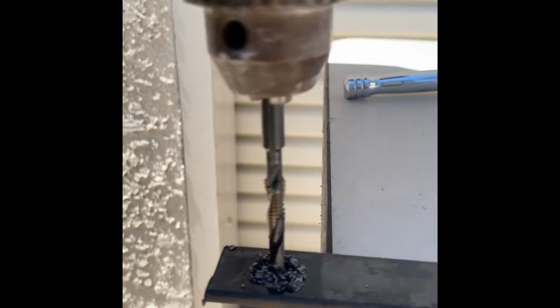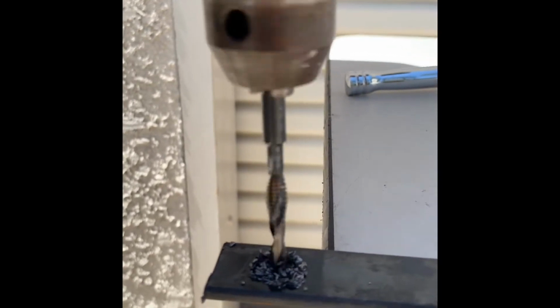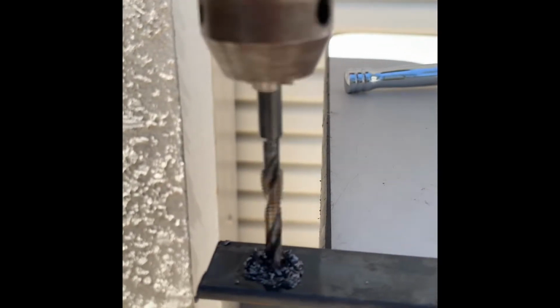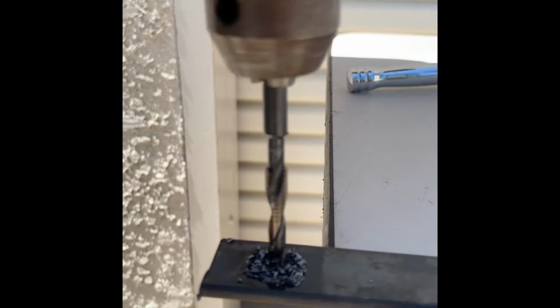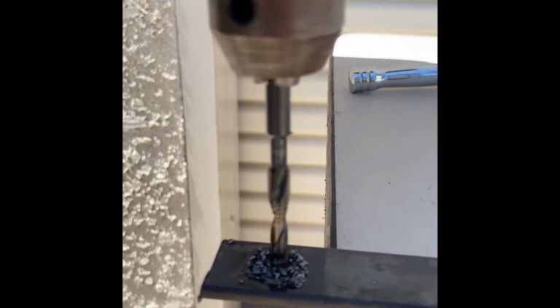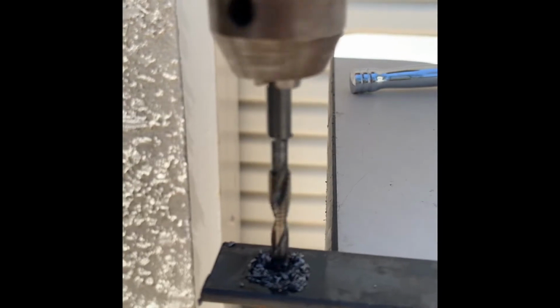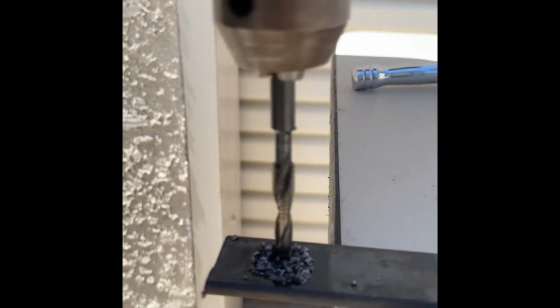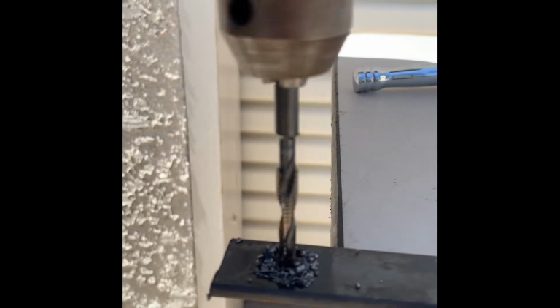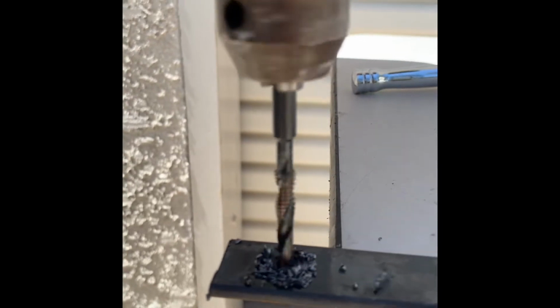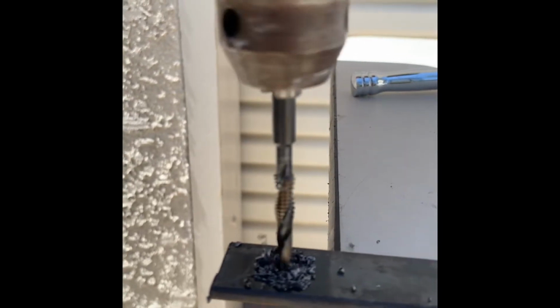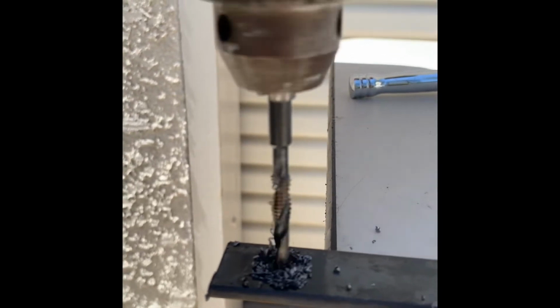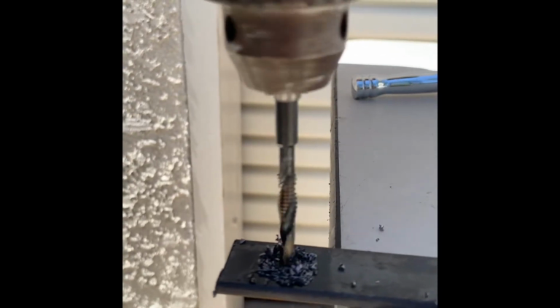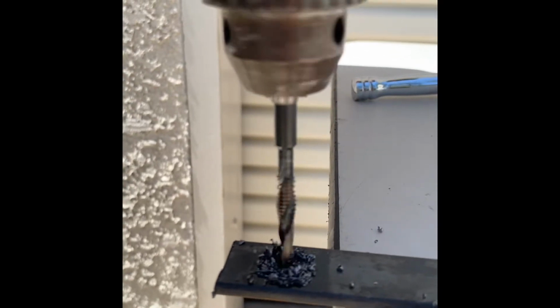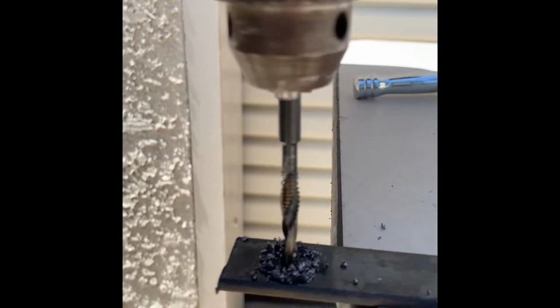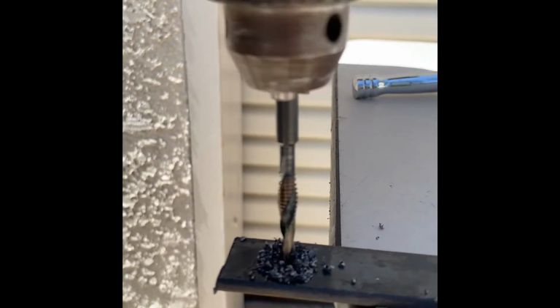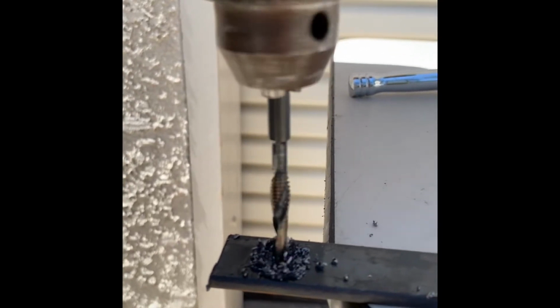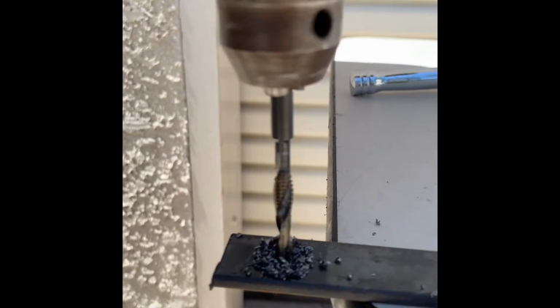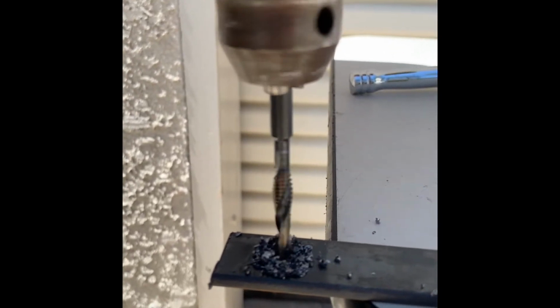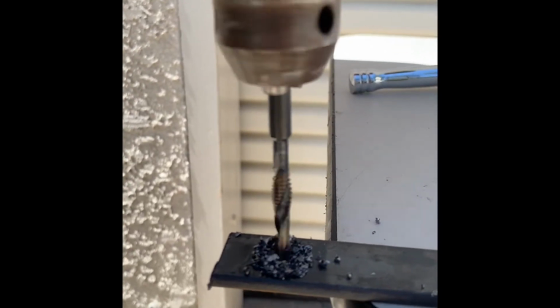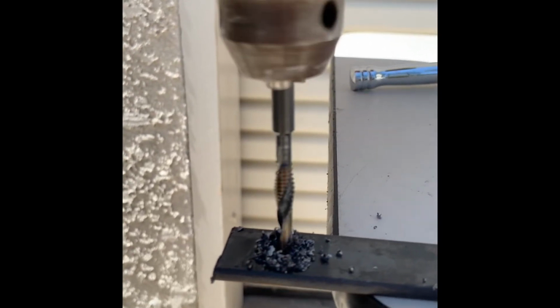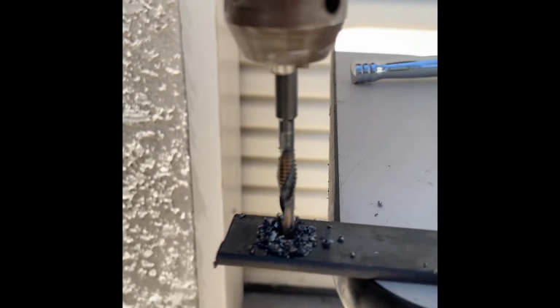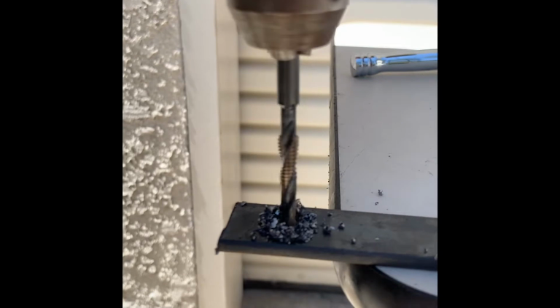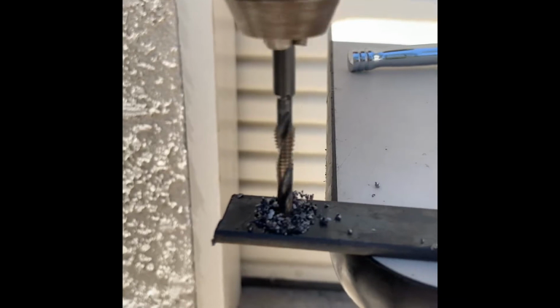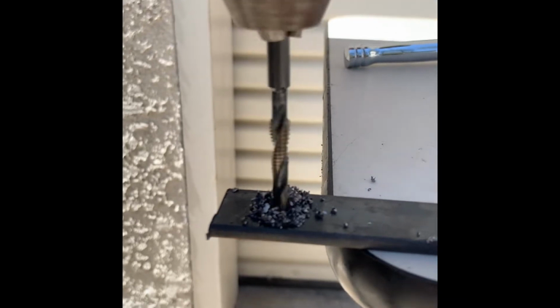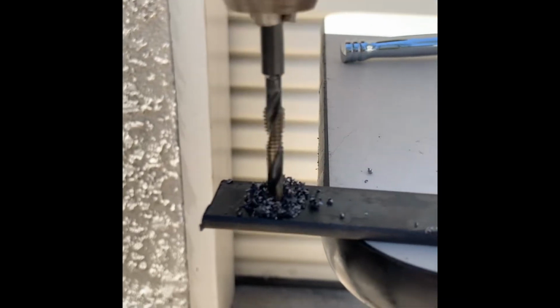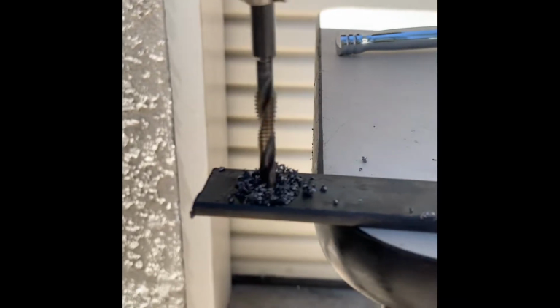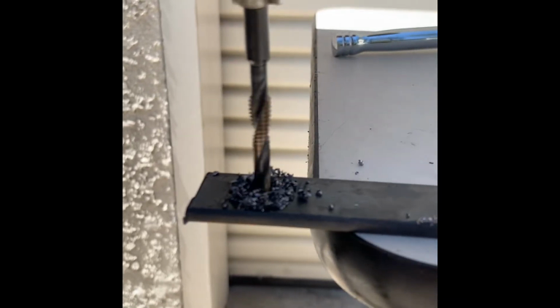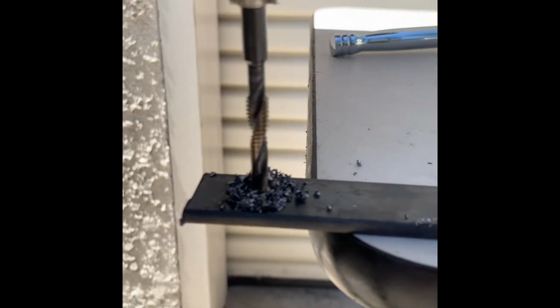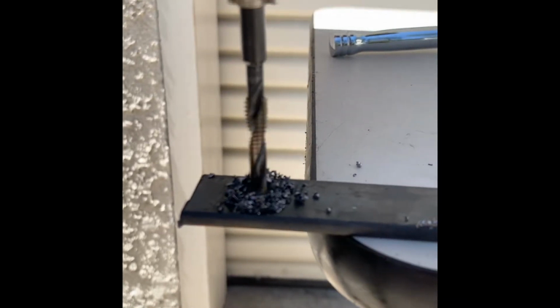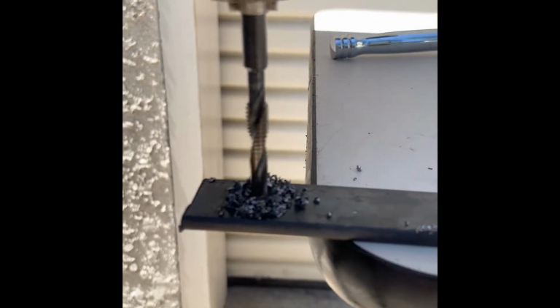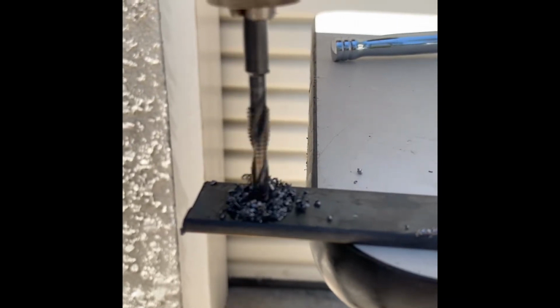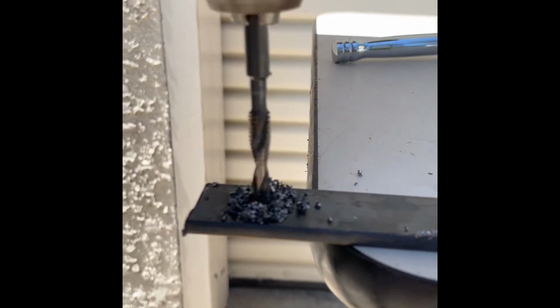This drill is made out of a super-high moly, so drilling stainless steels and work-hardened materials is not a problem. Anything from plastics to stainless steel.